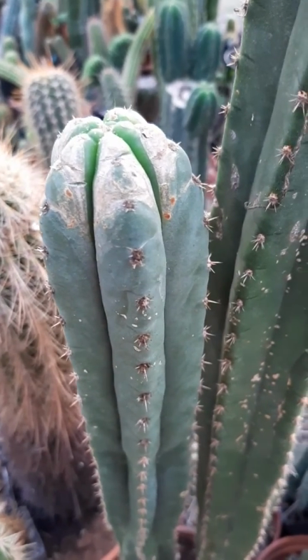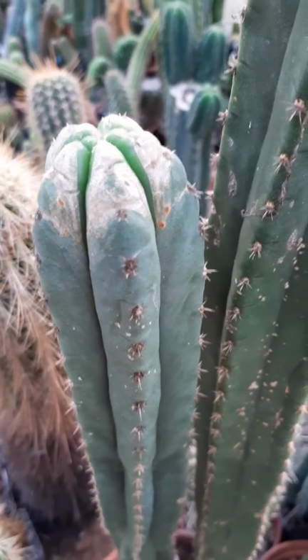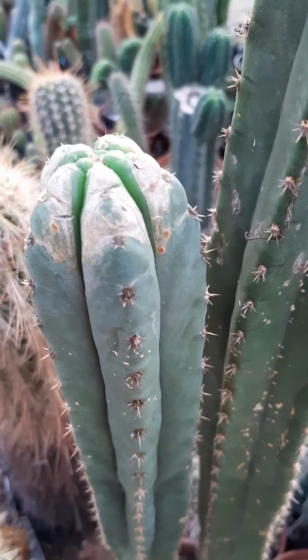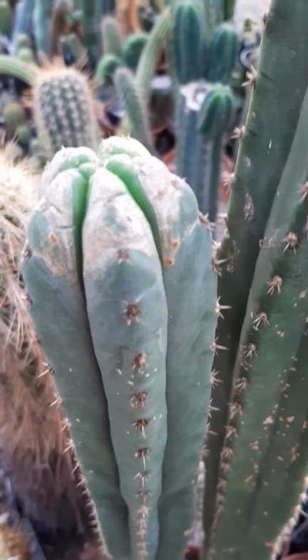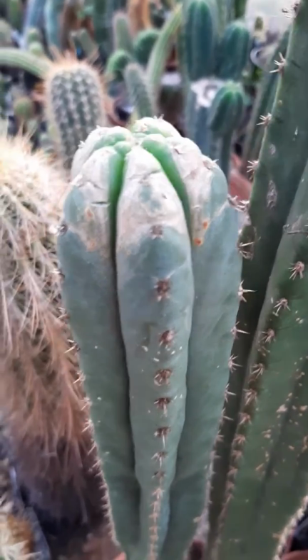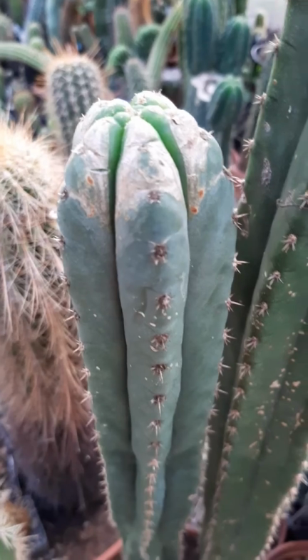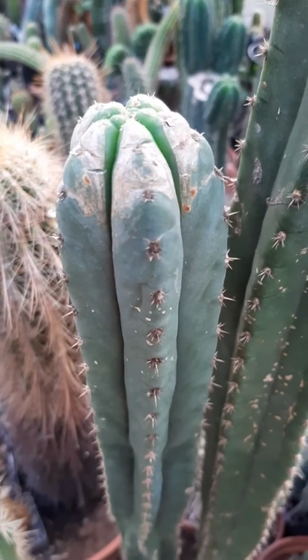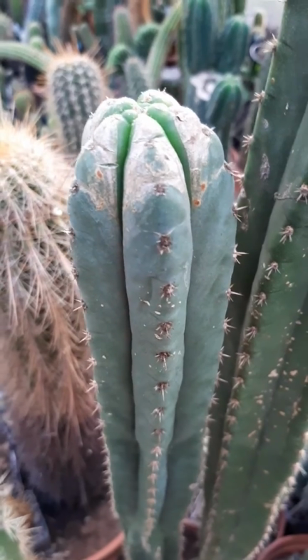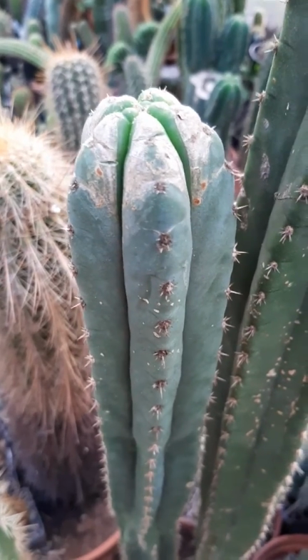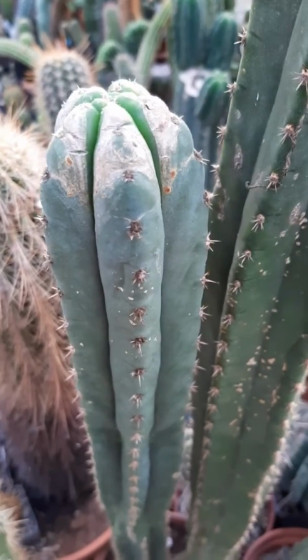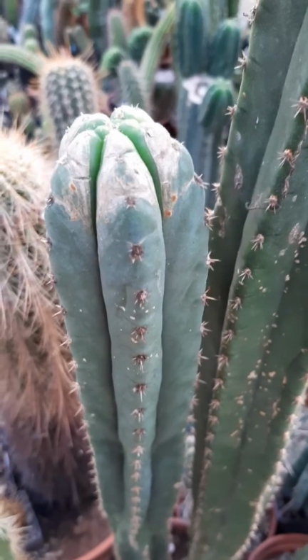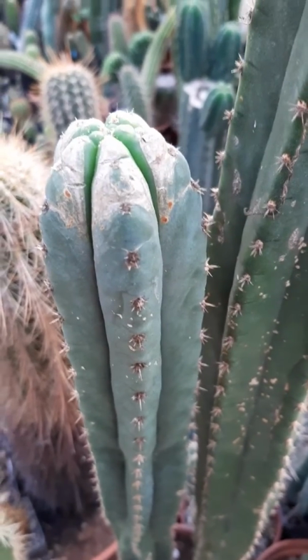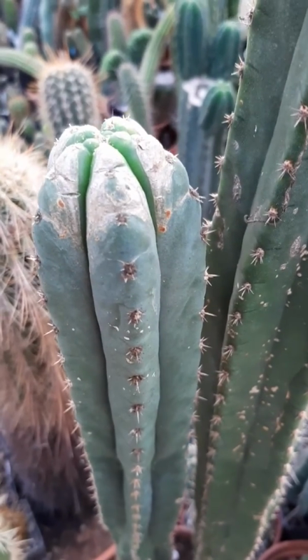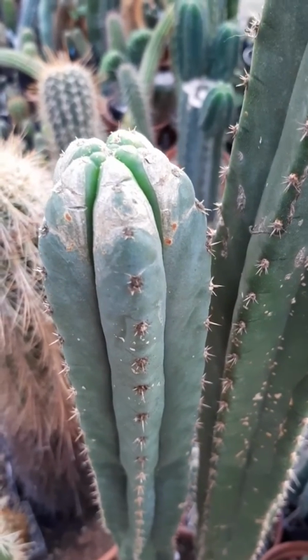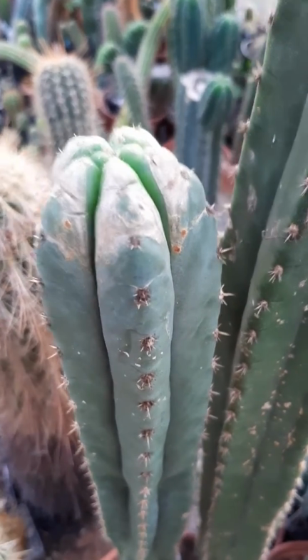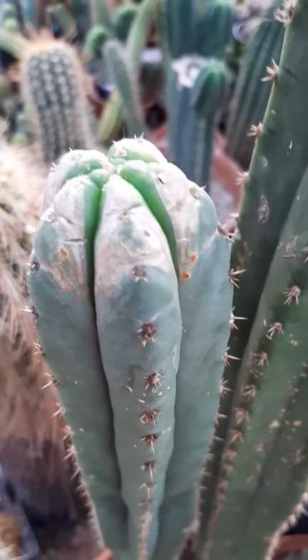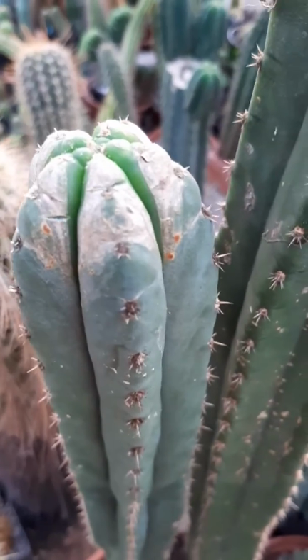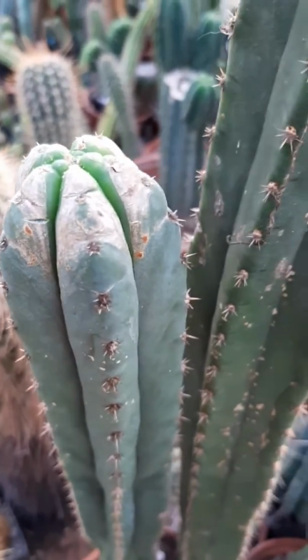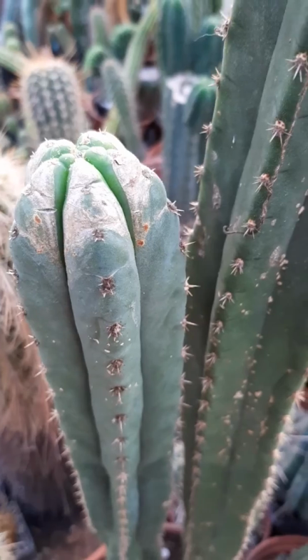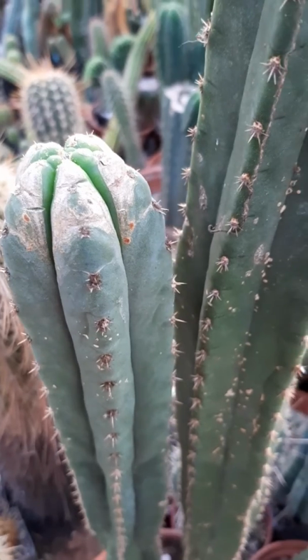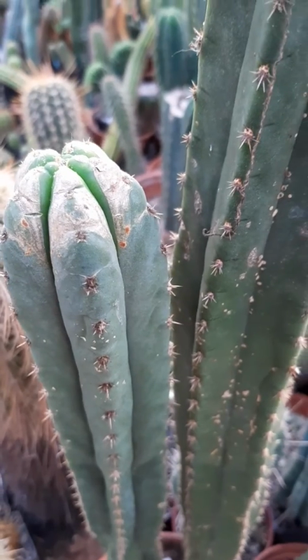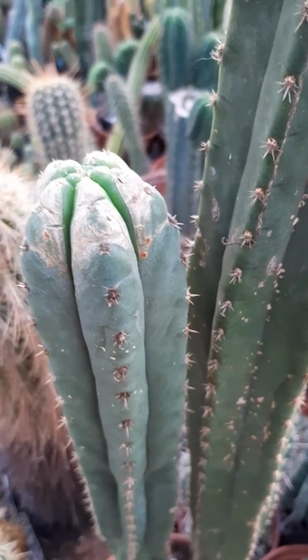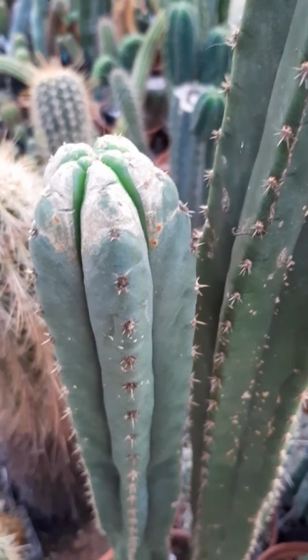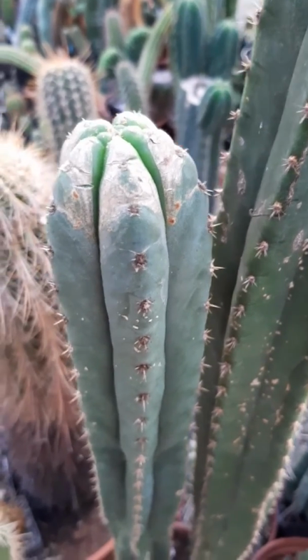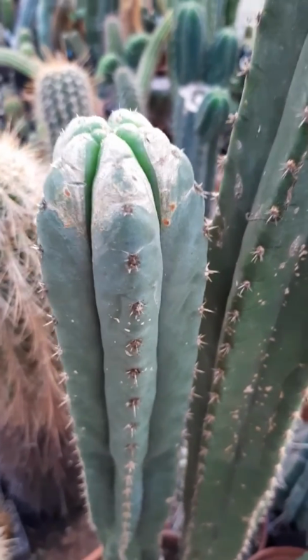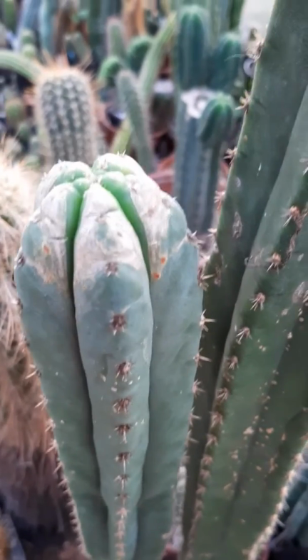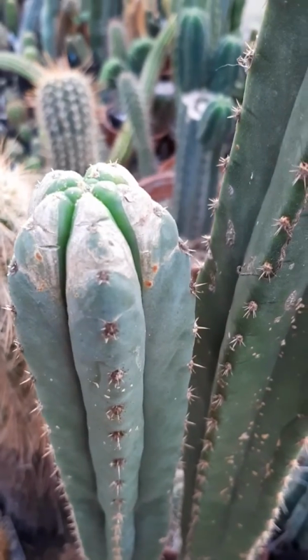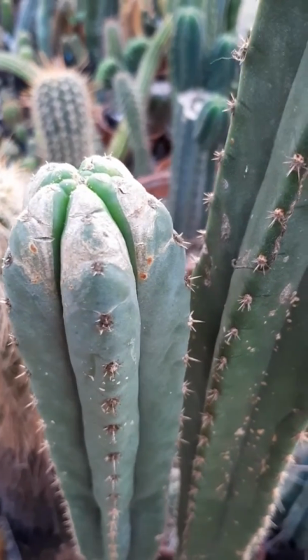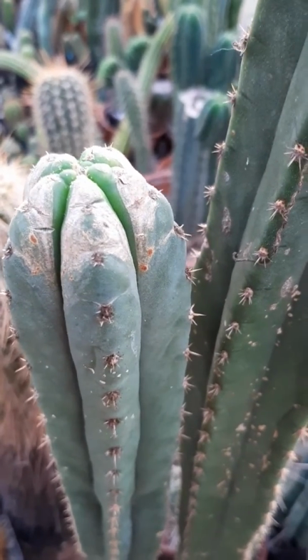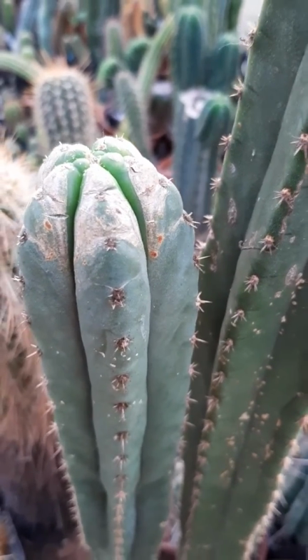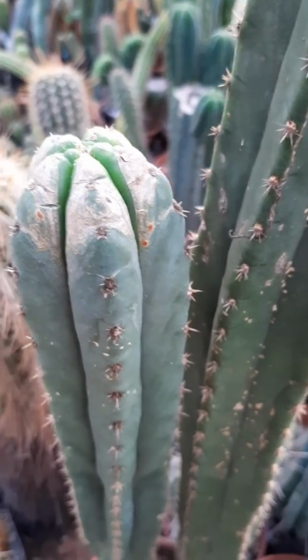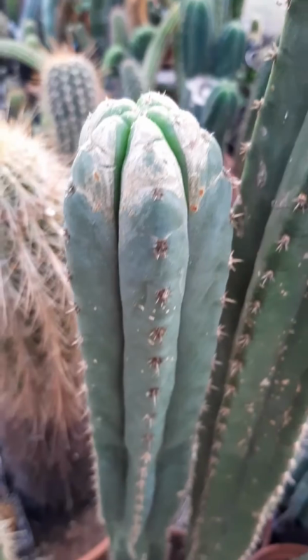The plant doesn't look good — it's scarred all over as you can see — but it will be okay in the long term. Who knows, maybe it will even flower this year. I see something that might be flower buds but I'm not sure.